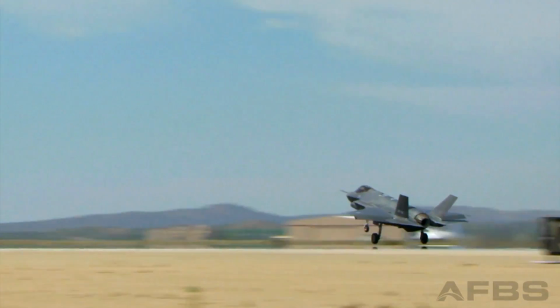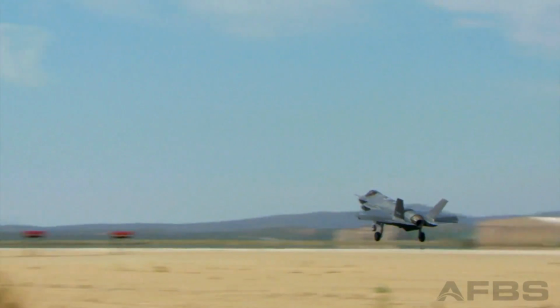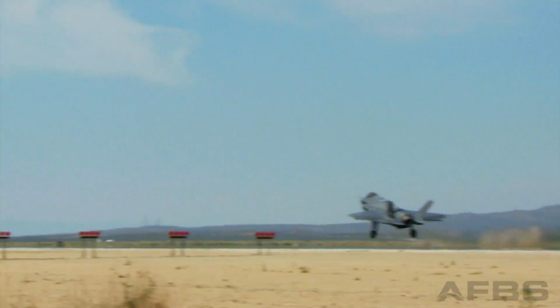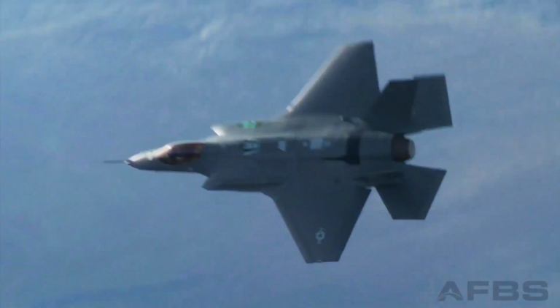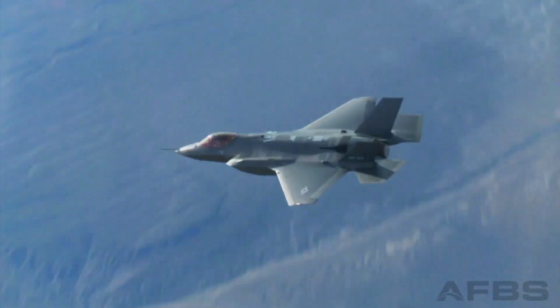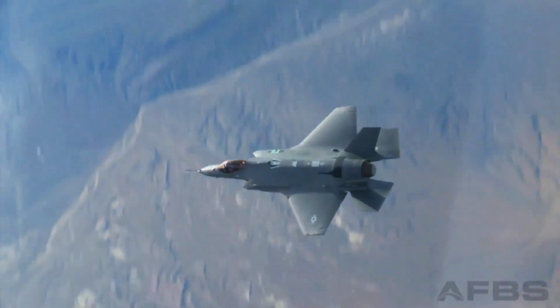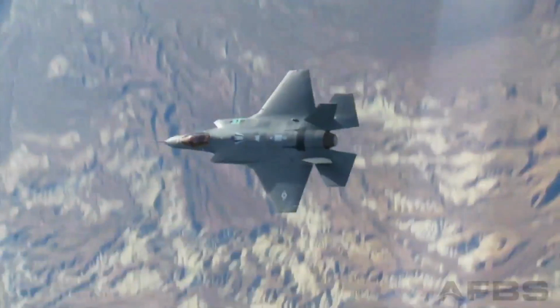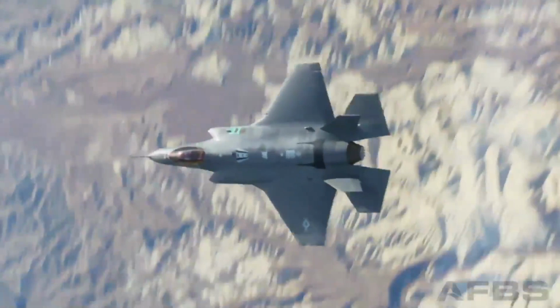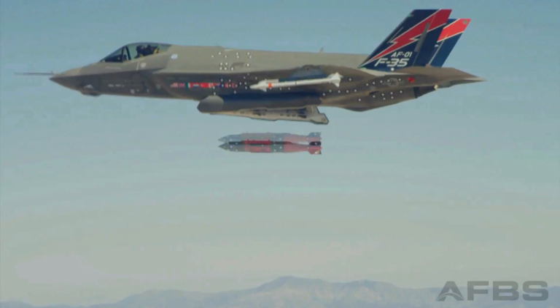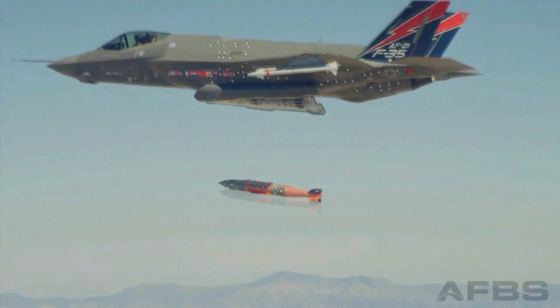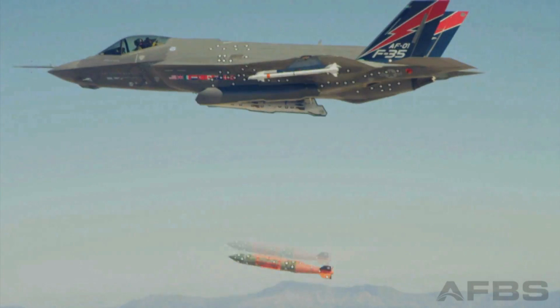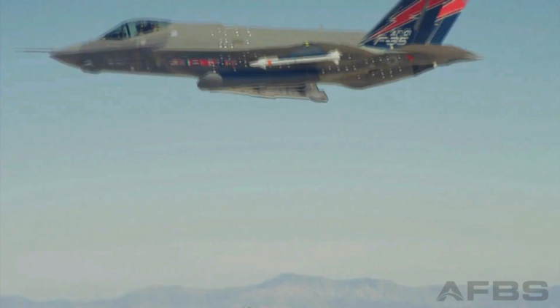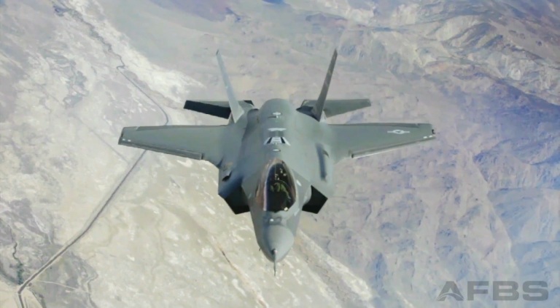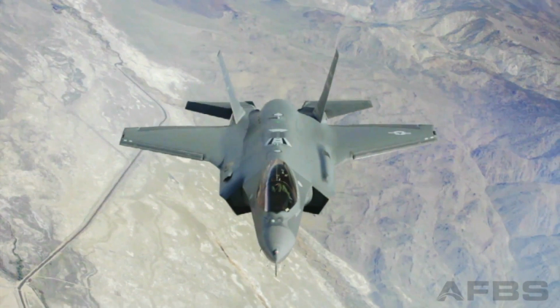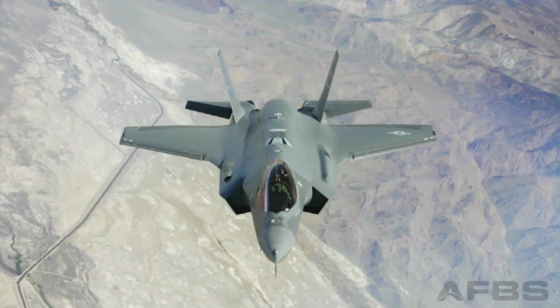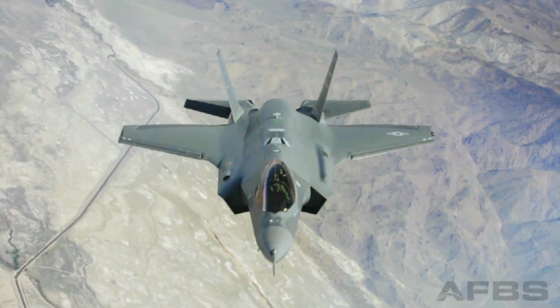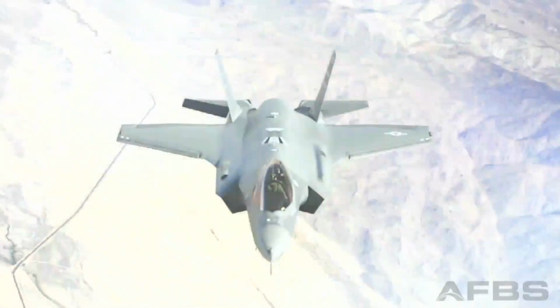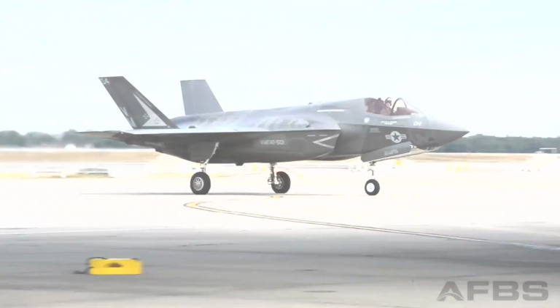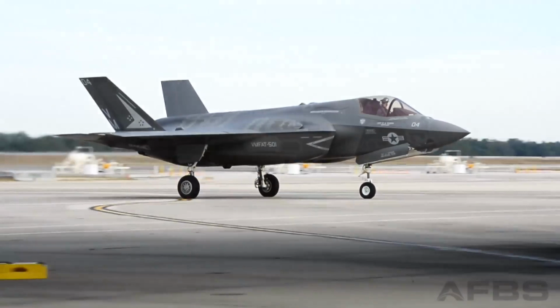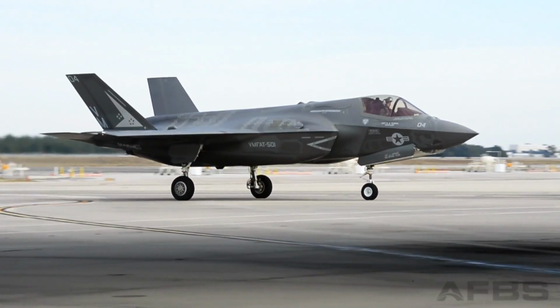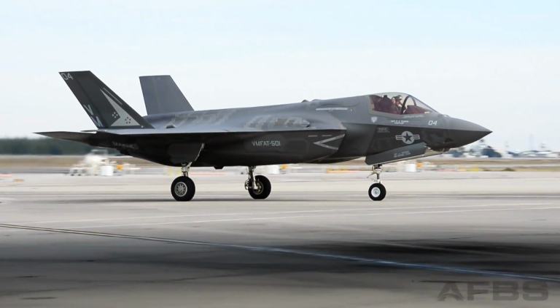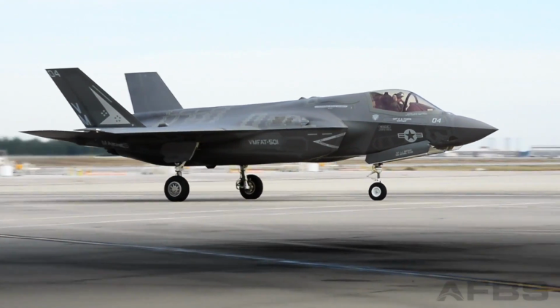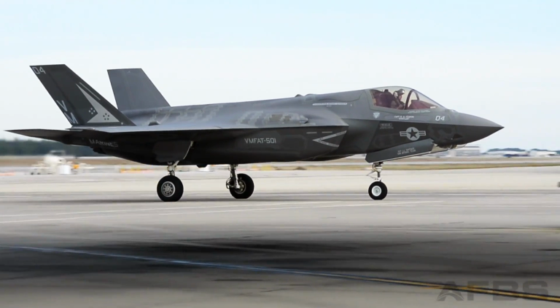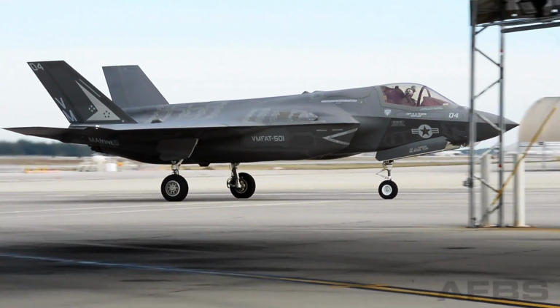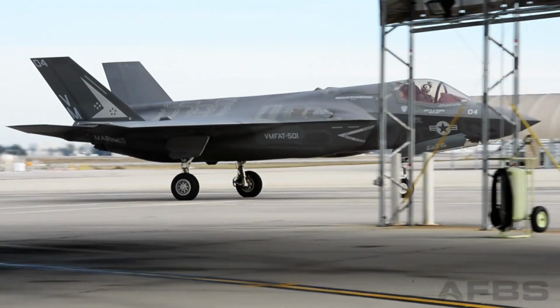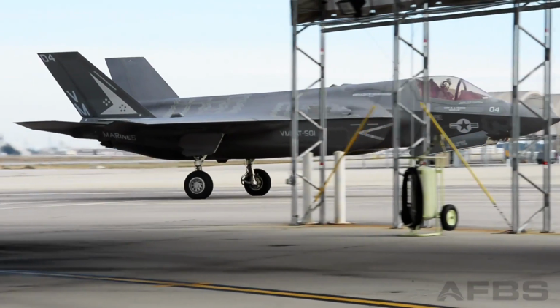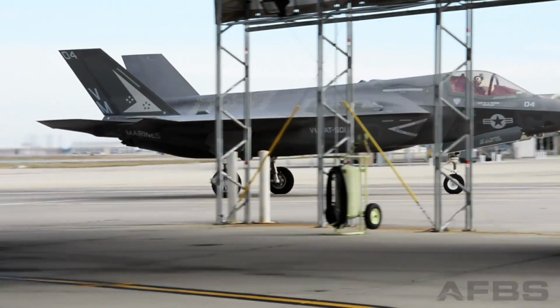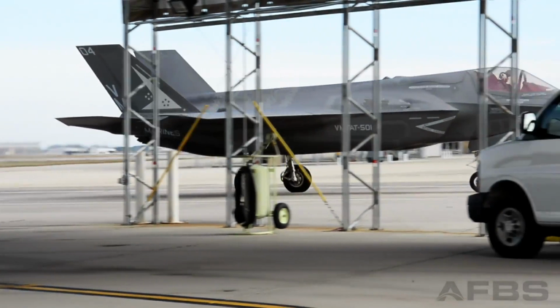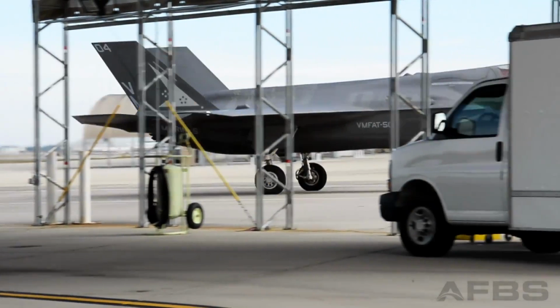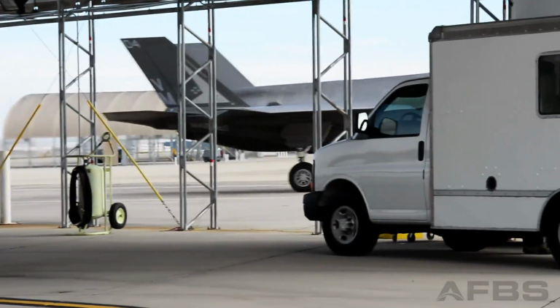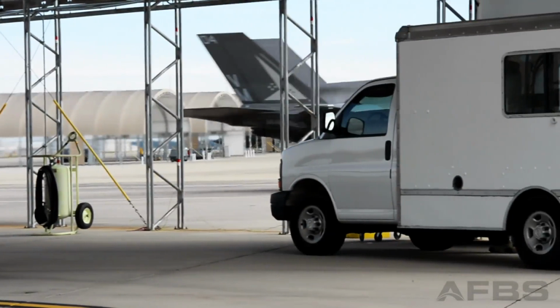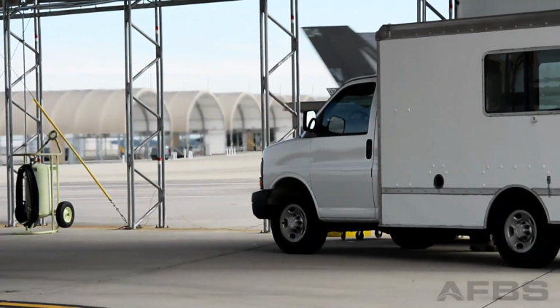The F-35 was engineered as a jack-of-all-trades — air-to-air, air-to-ground, reconnaissance, stealth. But how exactly does being able to do it all make the F-35 more capable than a $100 screwdriver set and a $100 saw set?